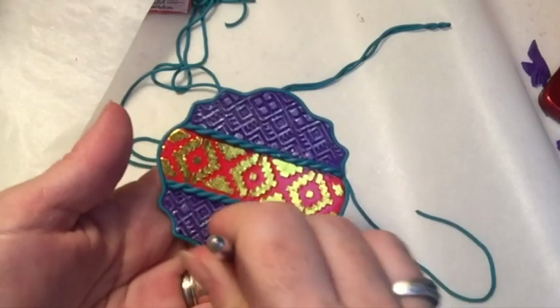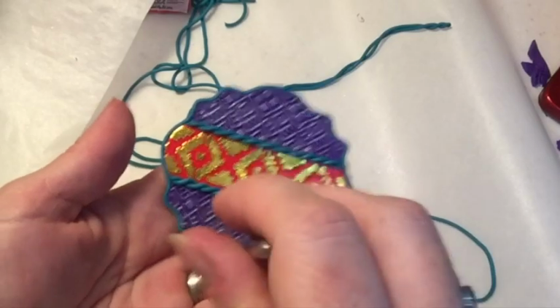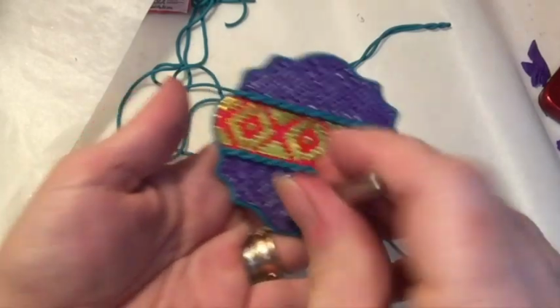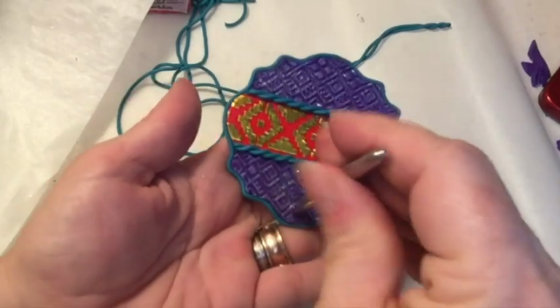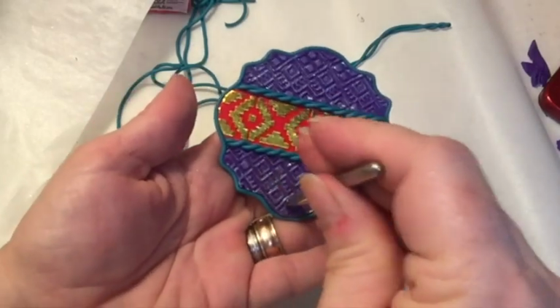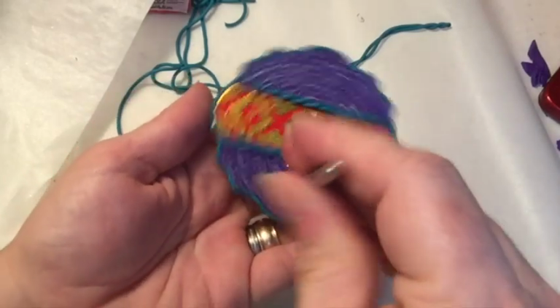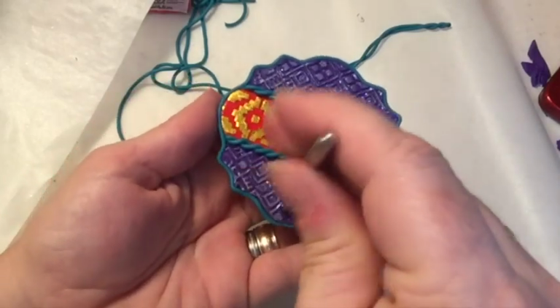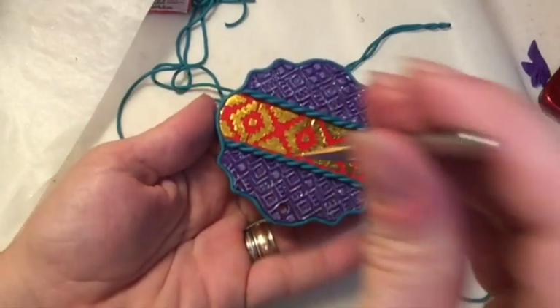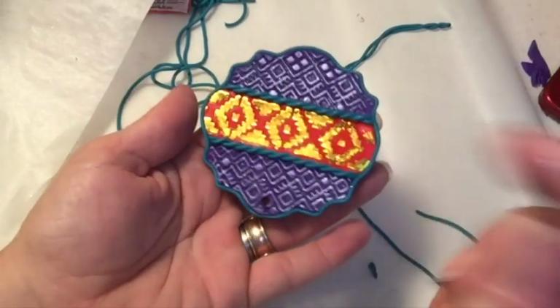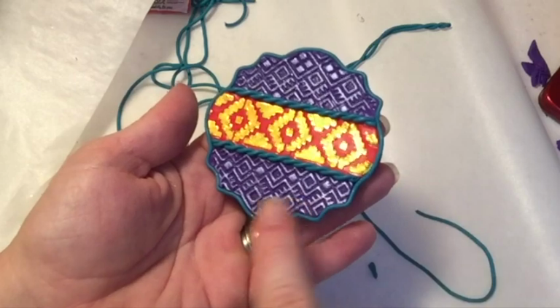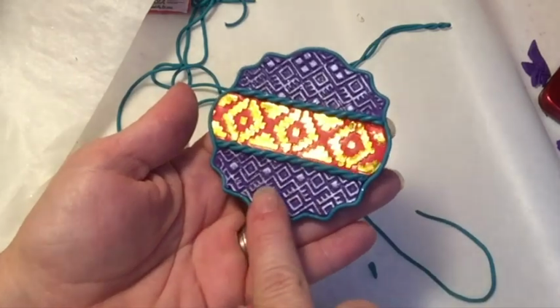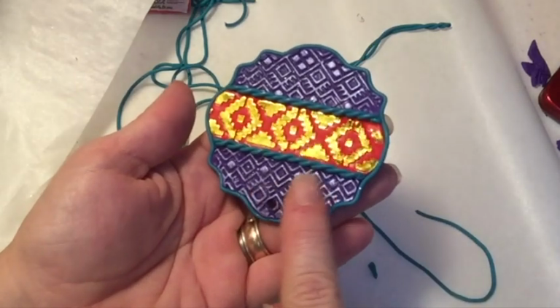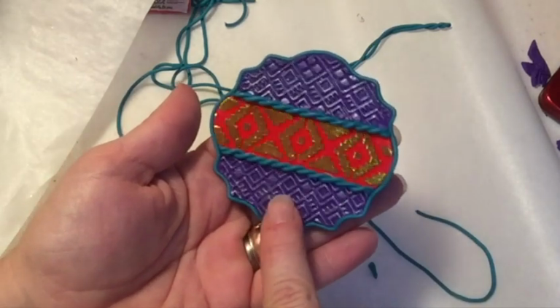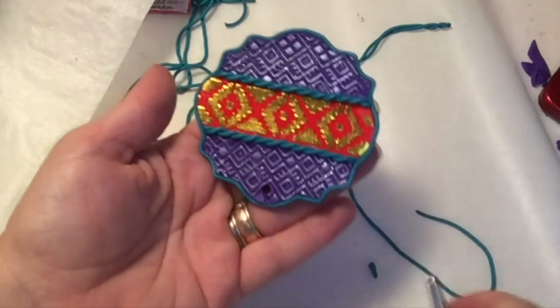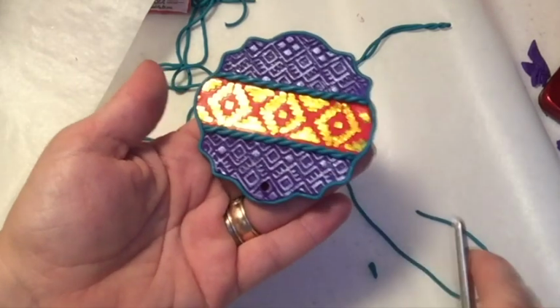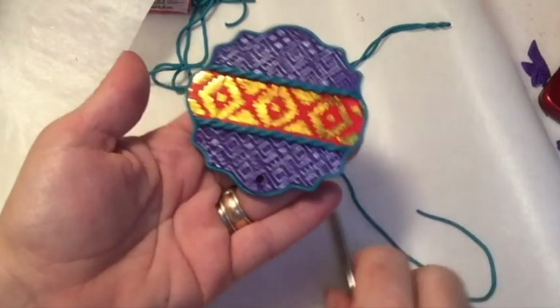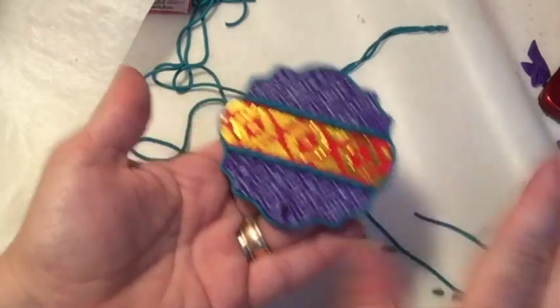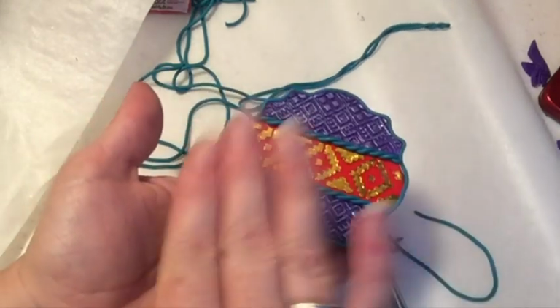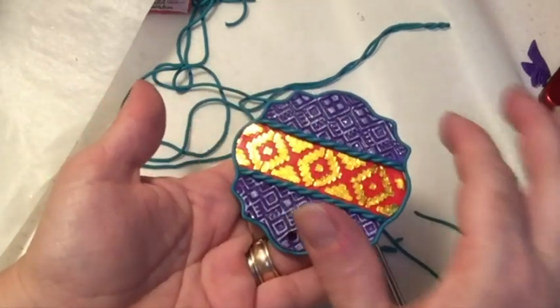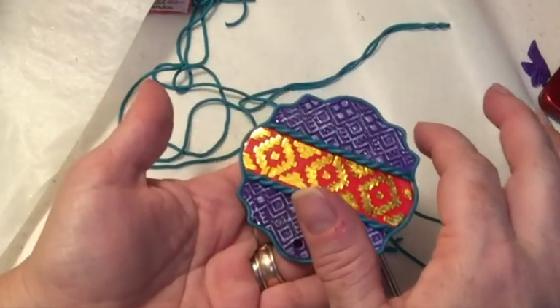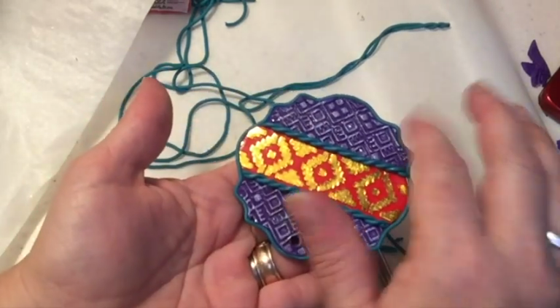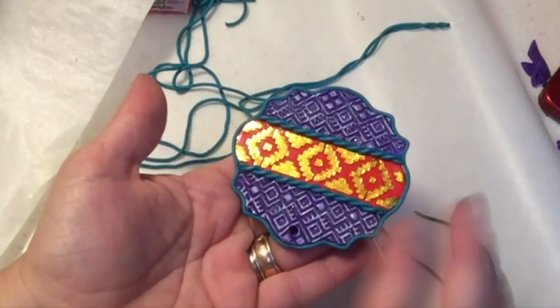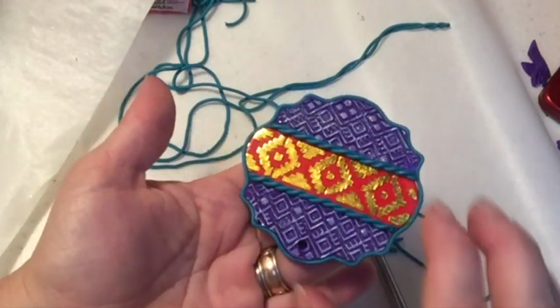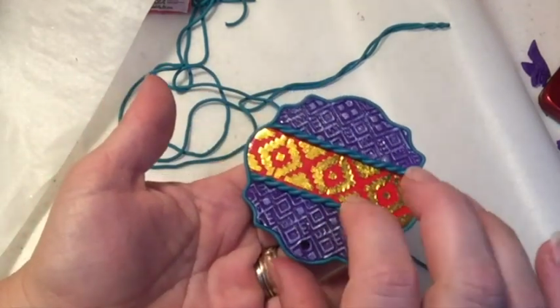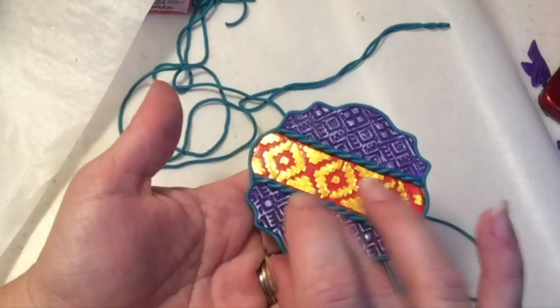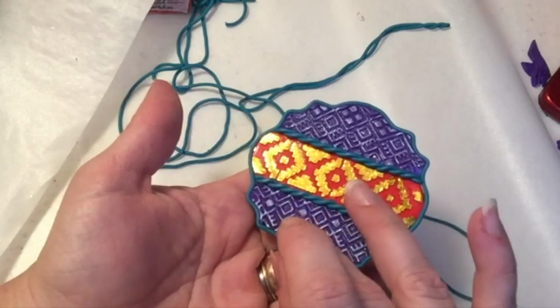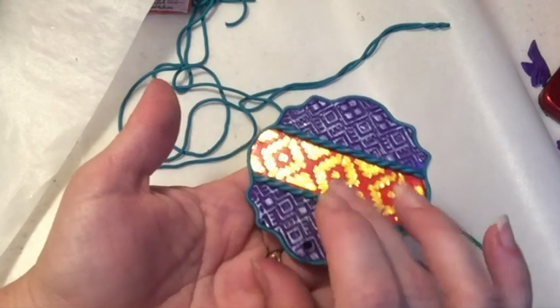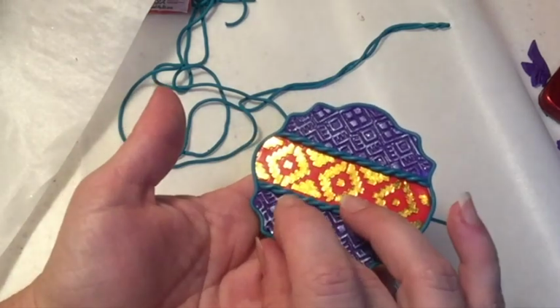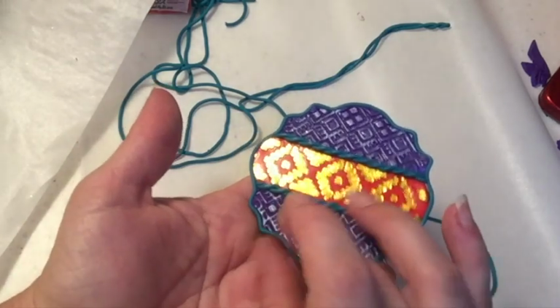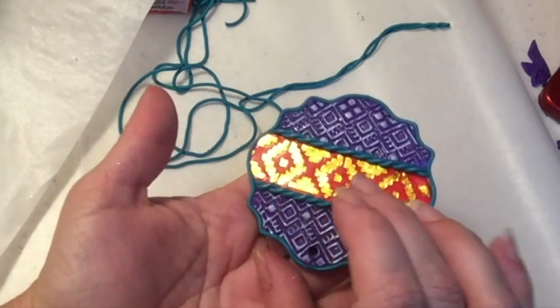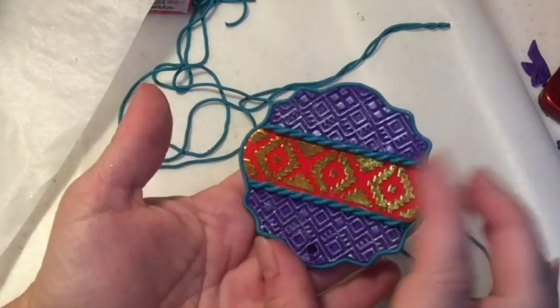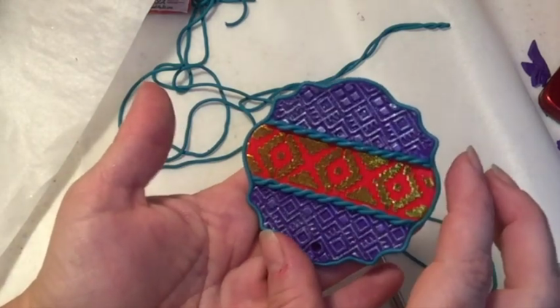Use a clay tool to push through the hole so that your pendant will have somewhere to add your cording, and then go ahead and bake it according to the manufacturer's instructions and let it cool.